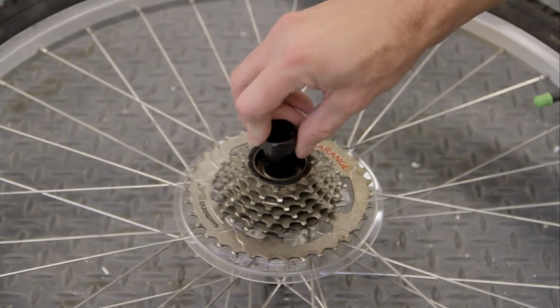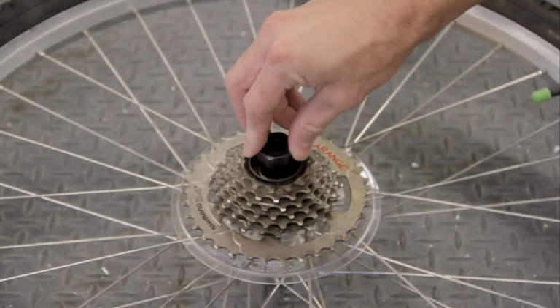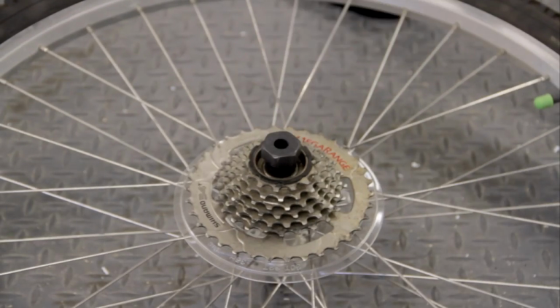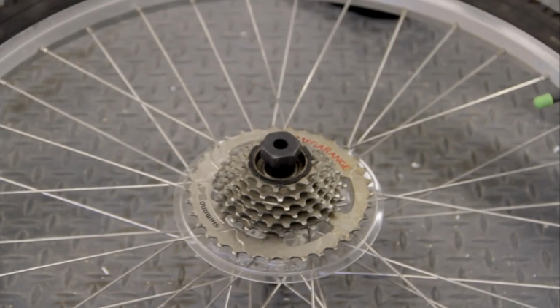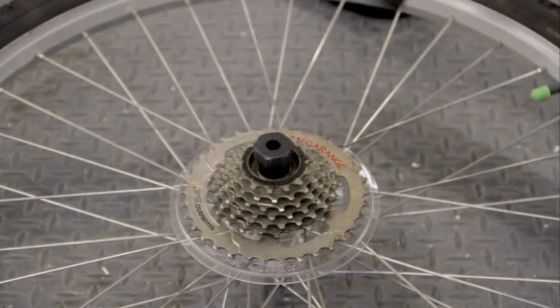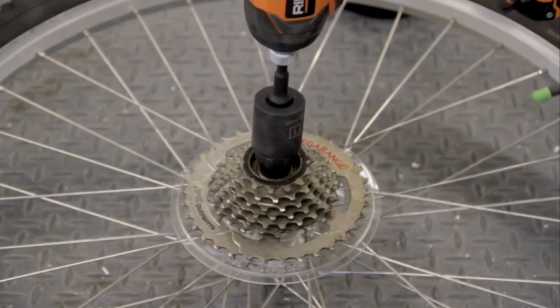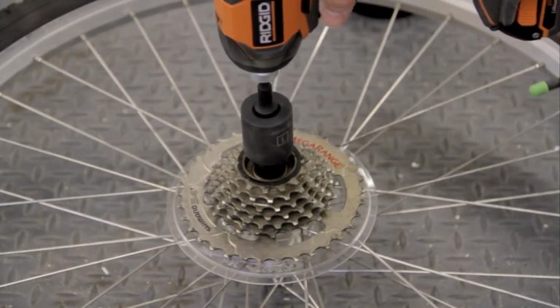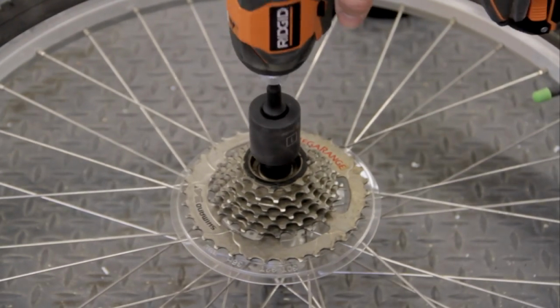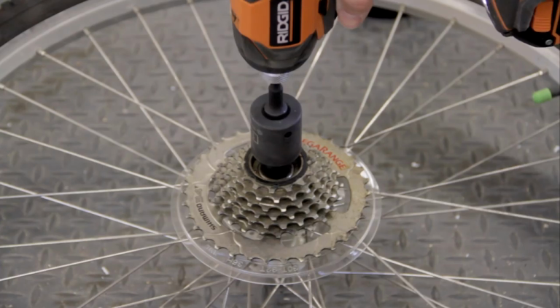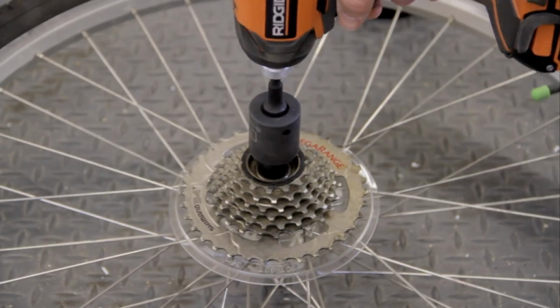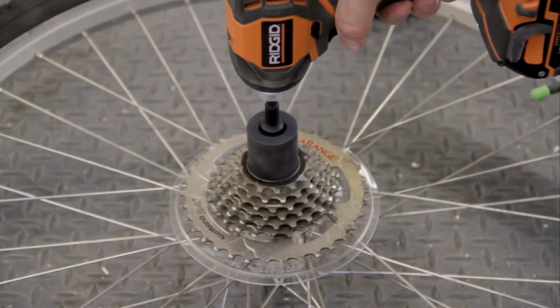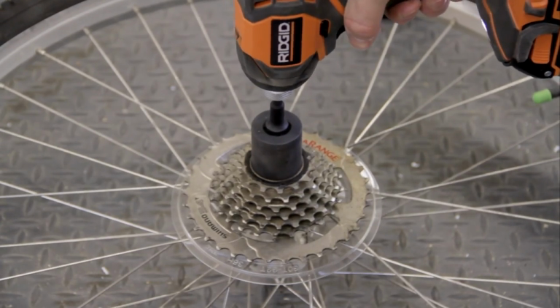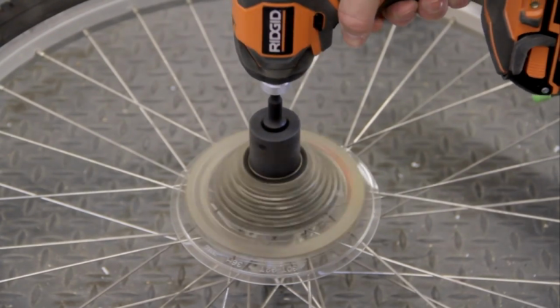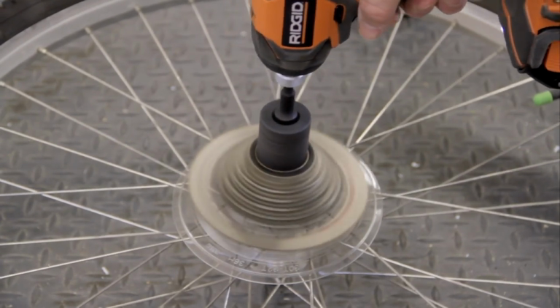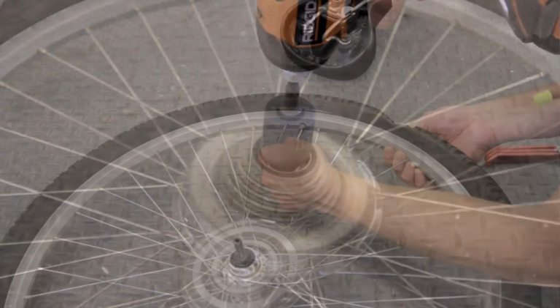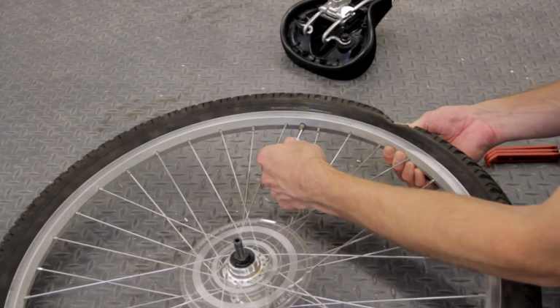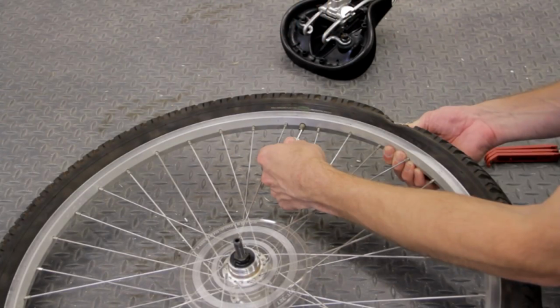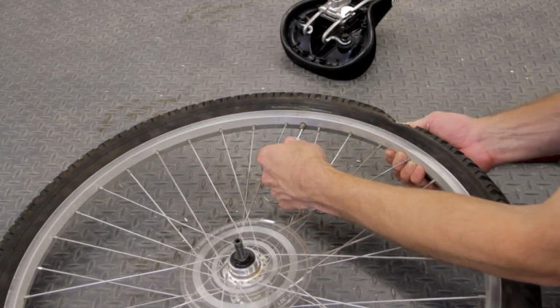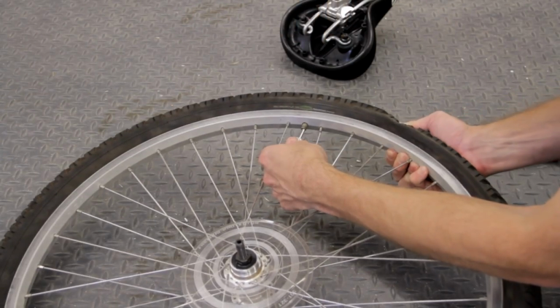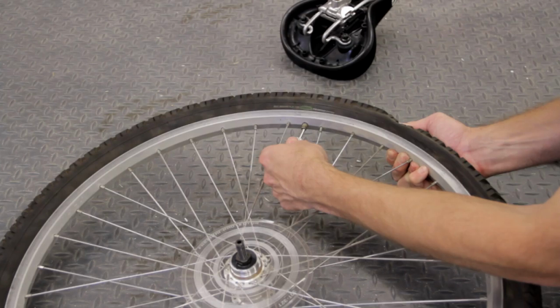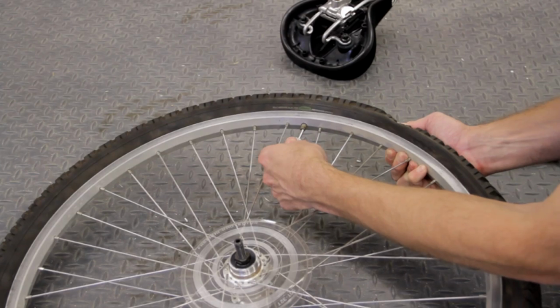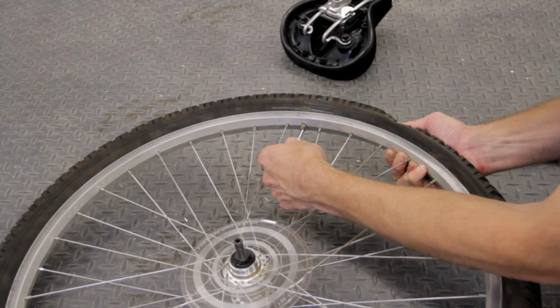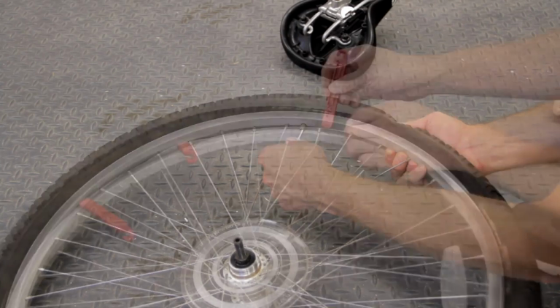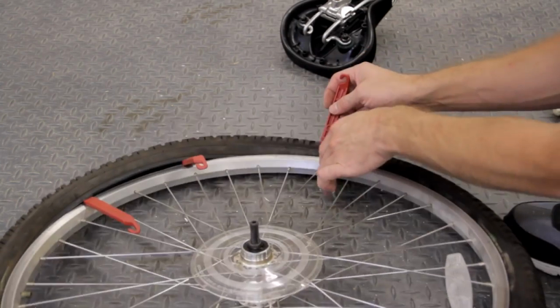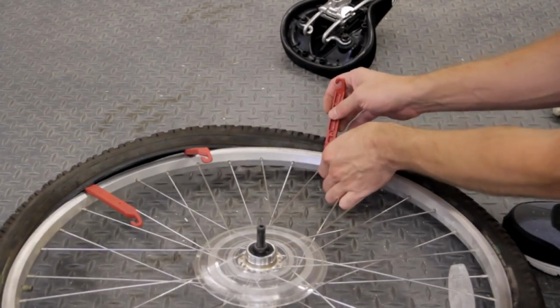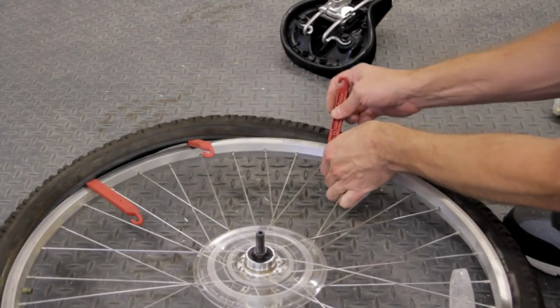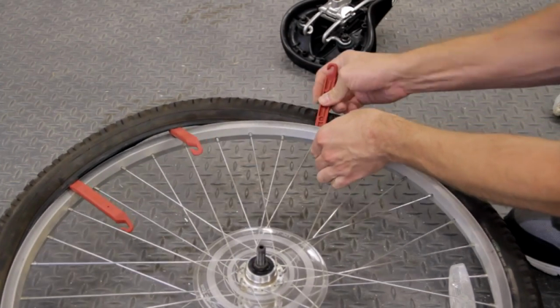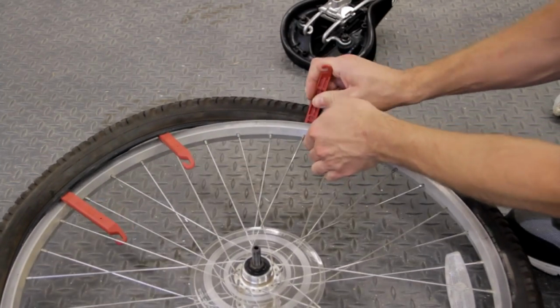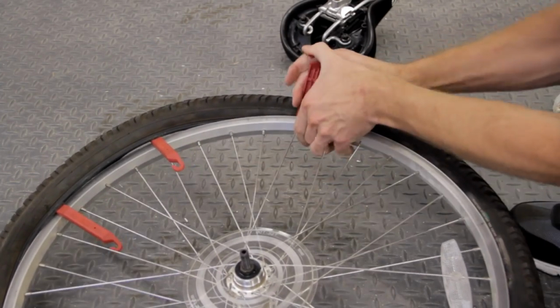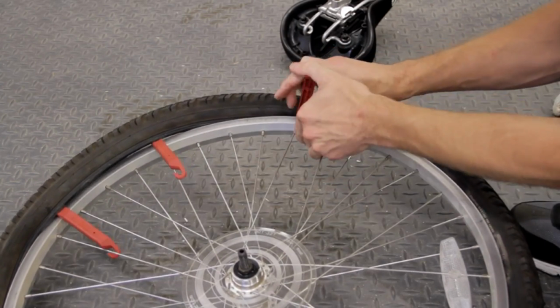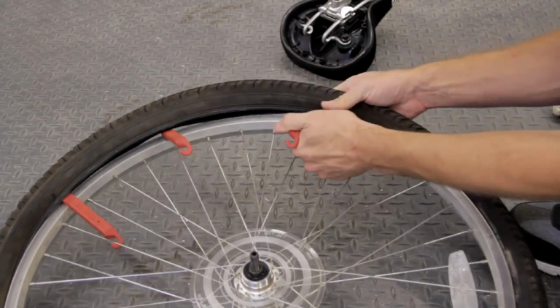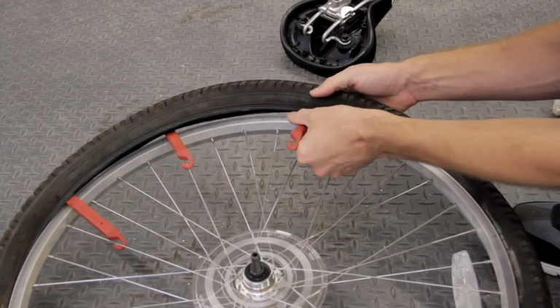Since I'll be reusing my 7-speed freewheel, I used a freewheel remover tool with a one-inch socket and an impact driver to take it off. I'll also be reusing my previous tire and tube, so after letting most of the air out of the tube I used a pair of tire levers to remove both.